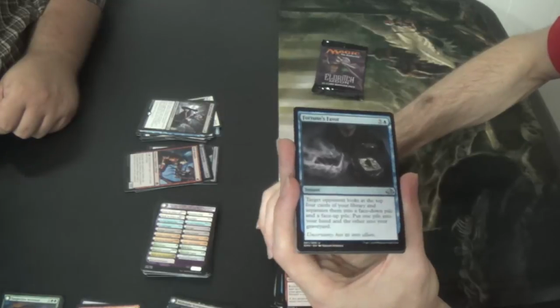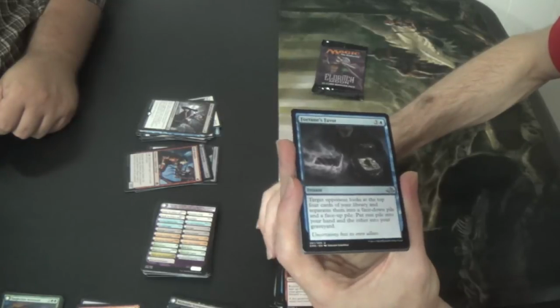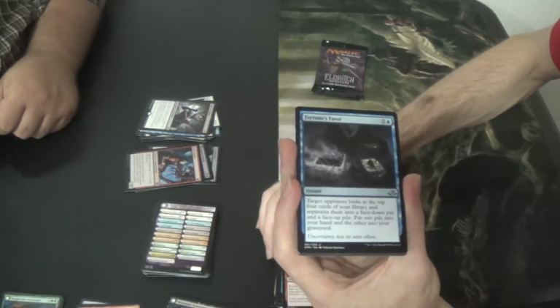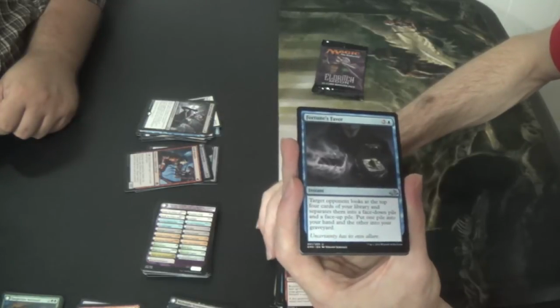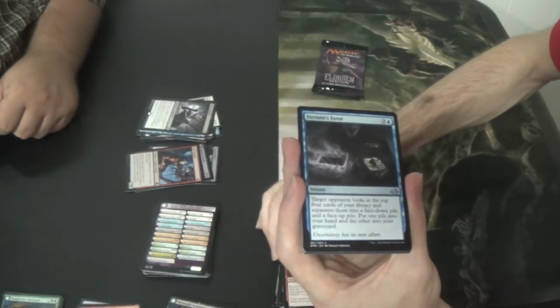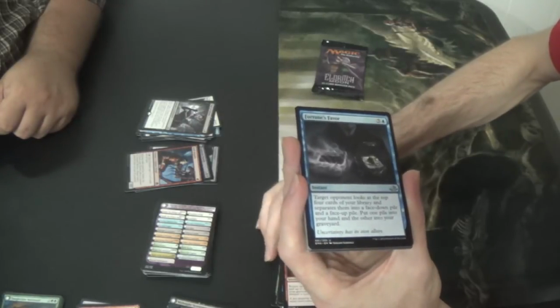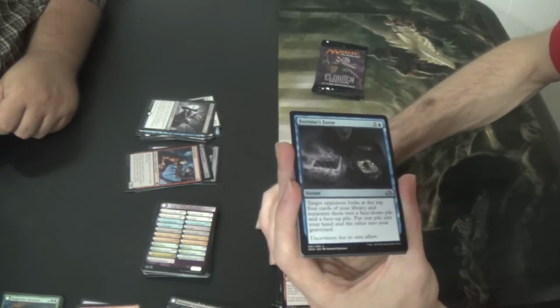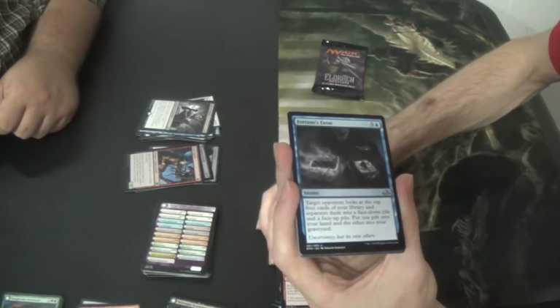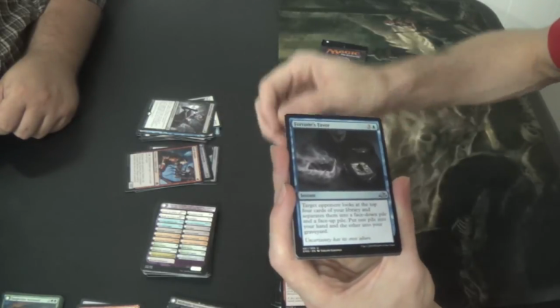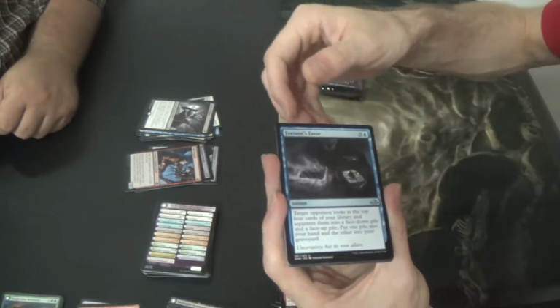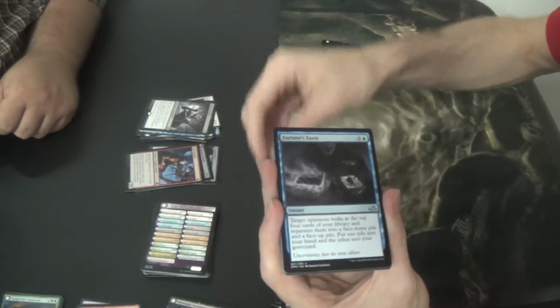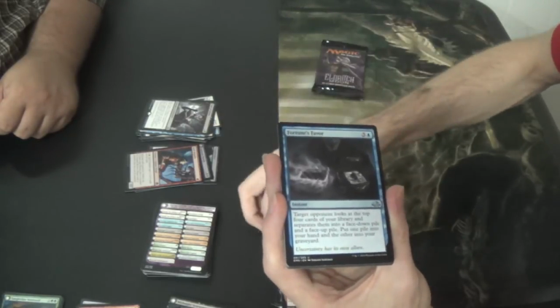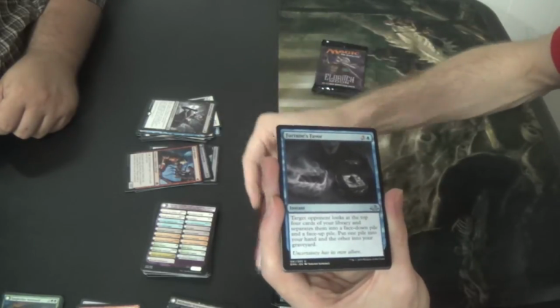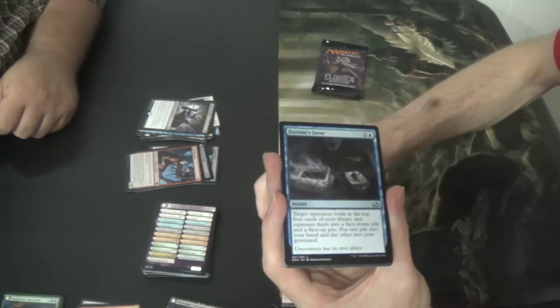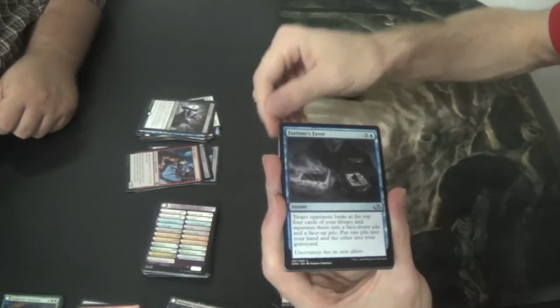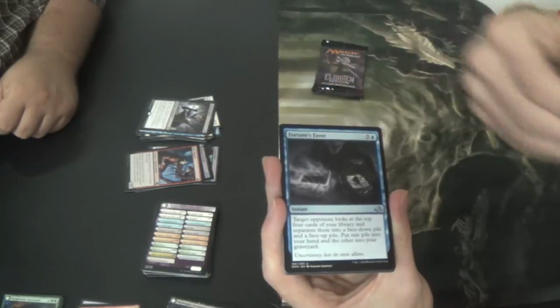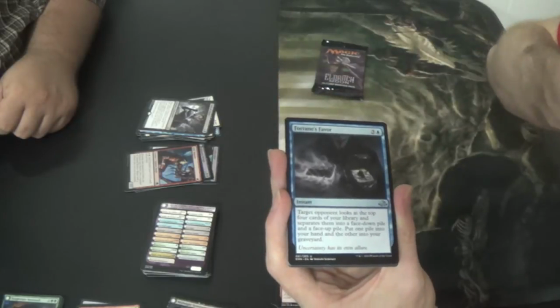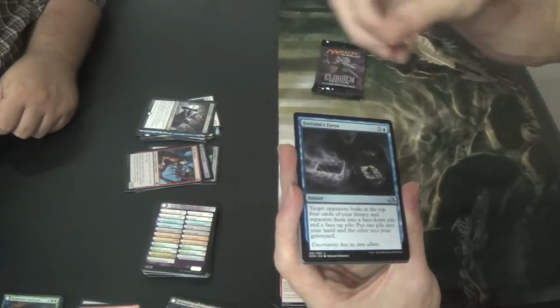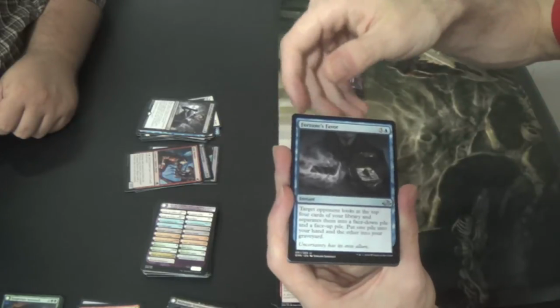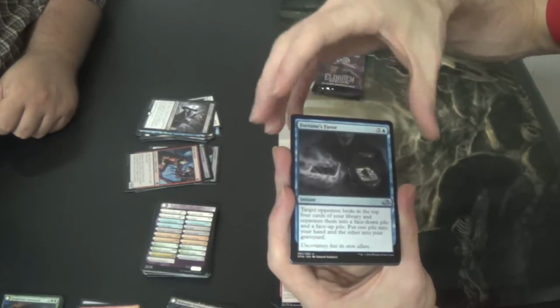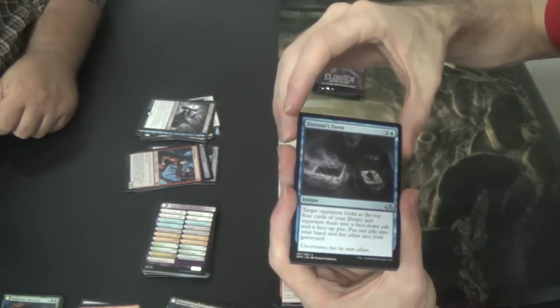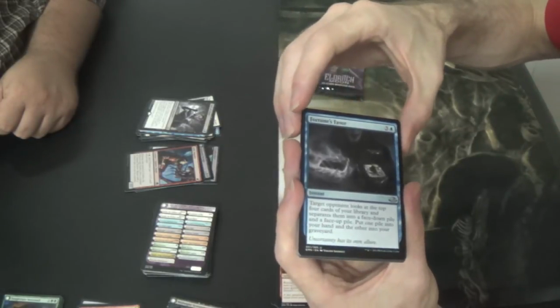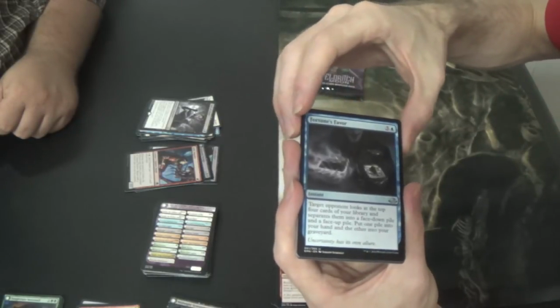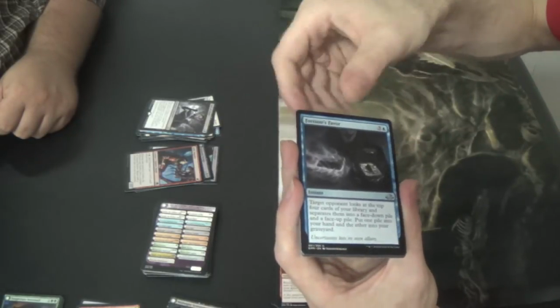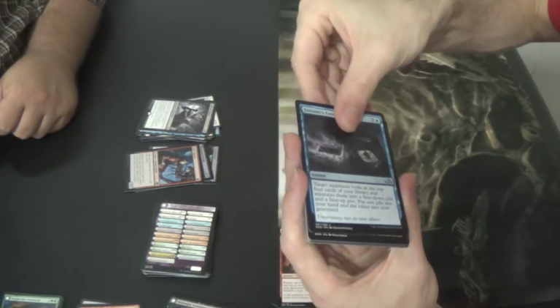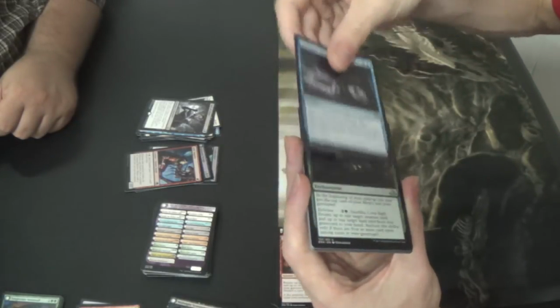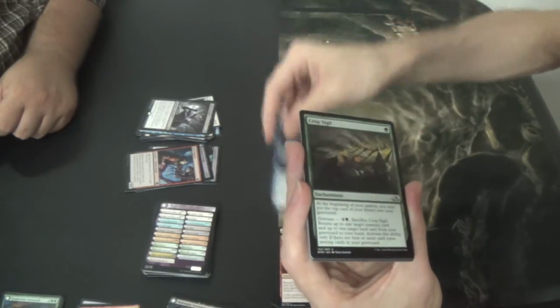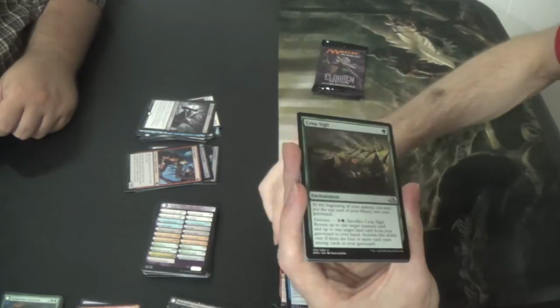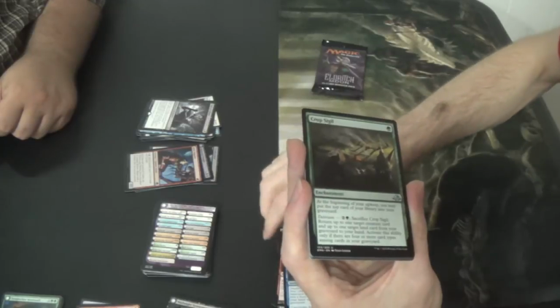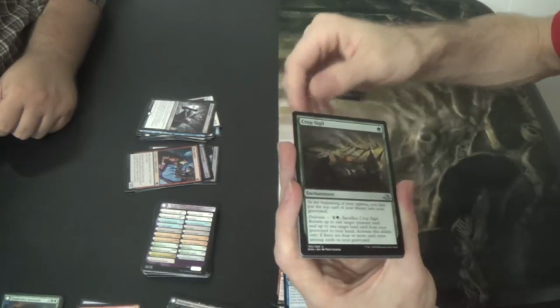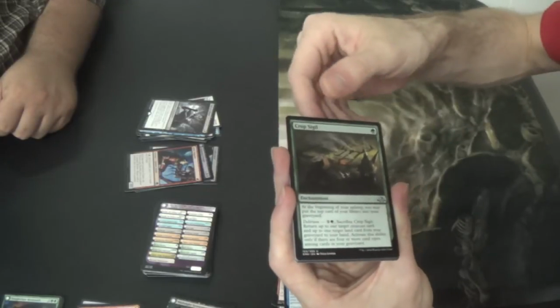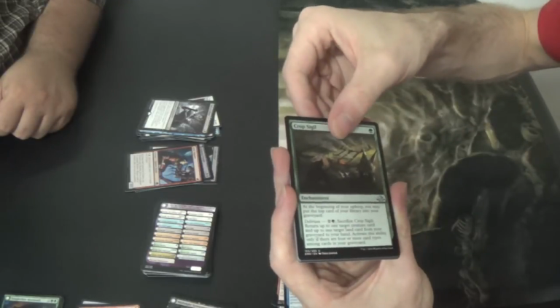Actually, a number of these cards have that to a greater or lesser degree — quality control, Wizards. Fortune's Favor — you can't even notice it until the light is just such a way. Crop Sigil.